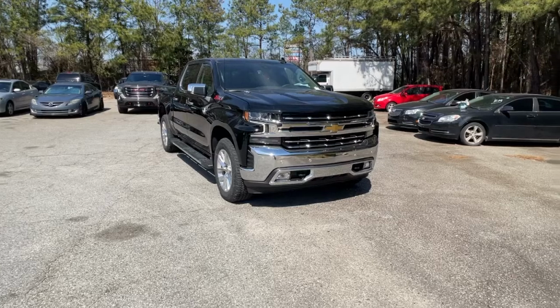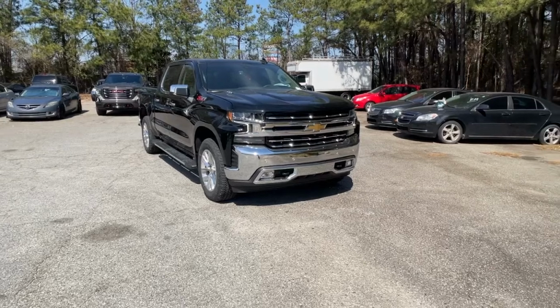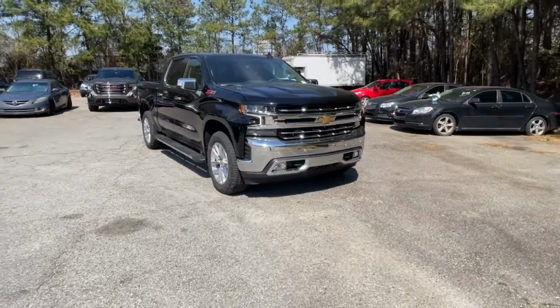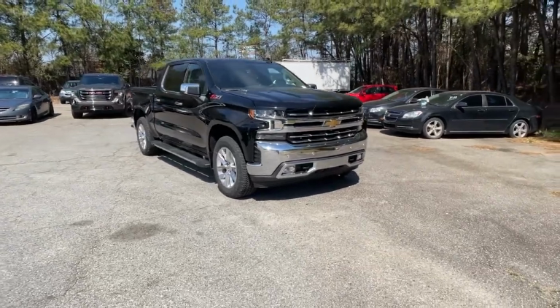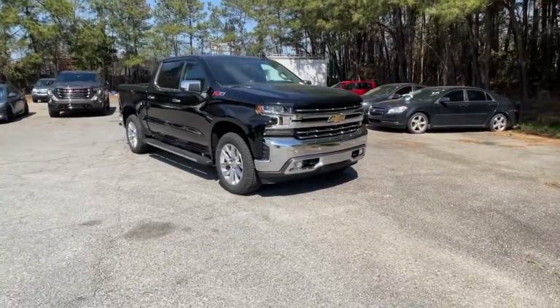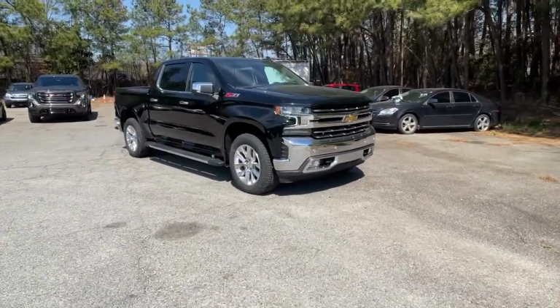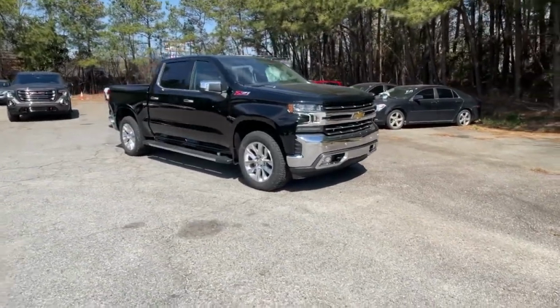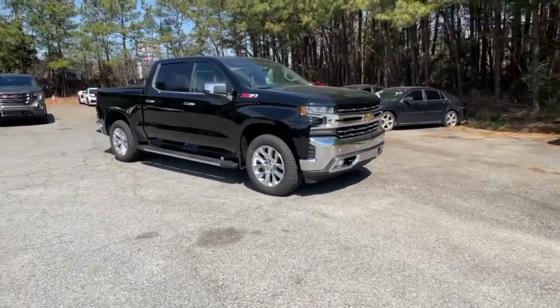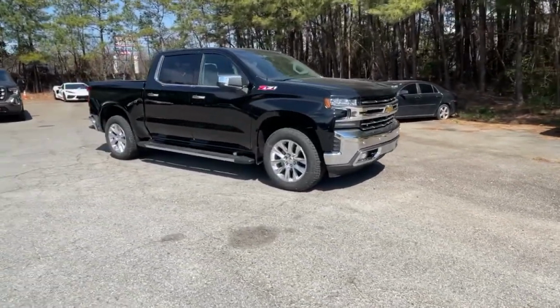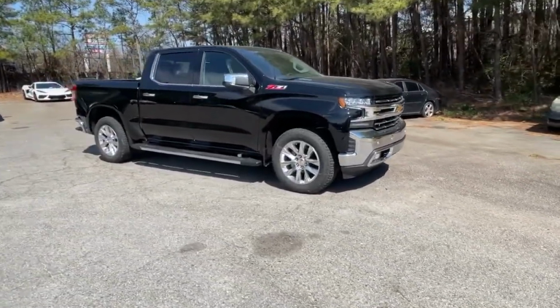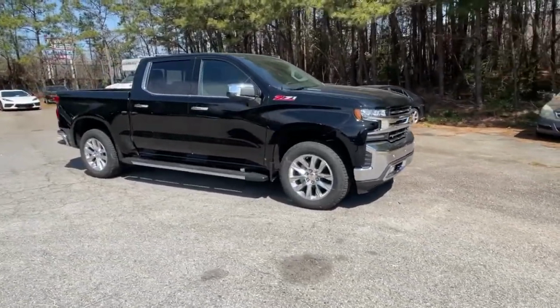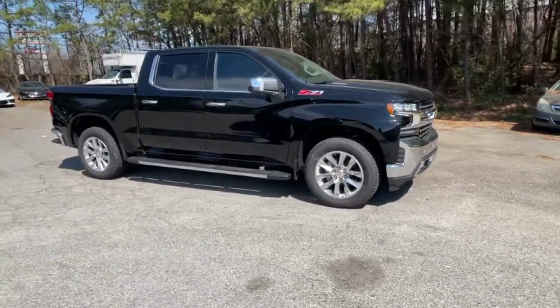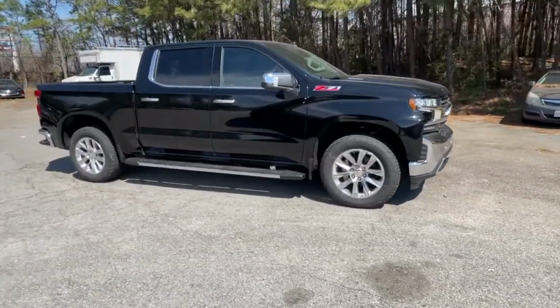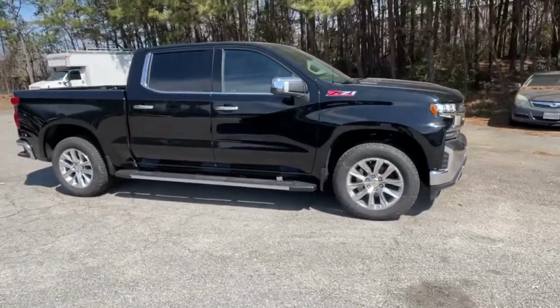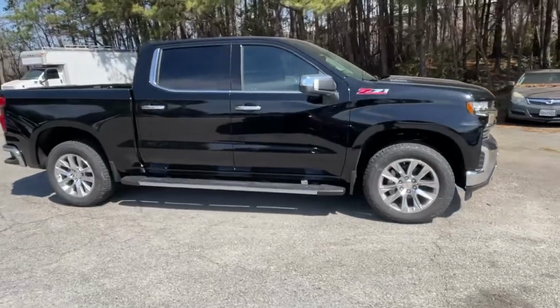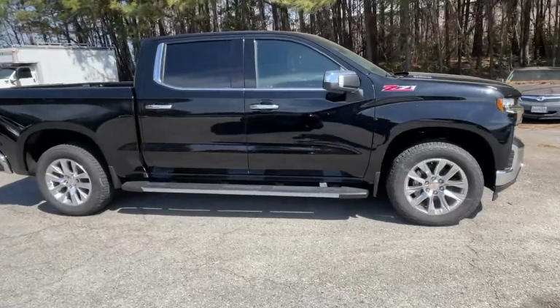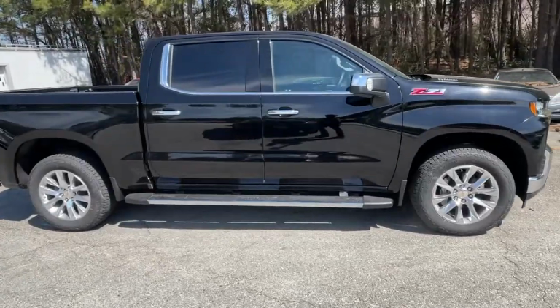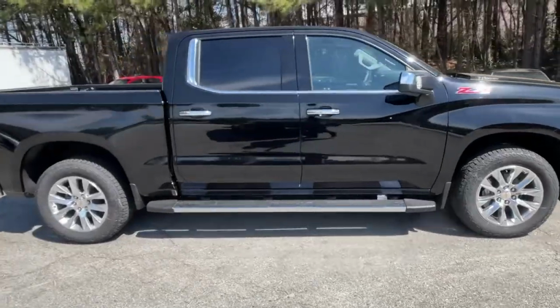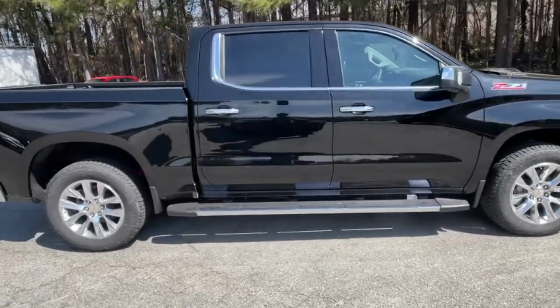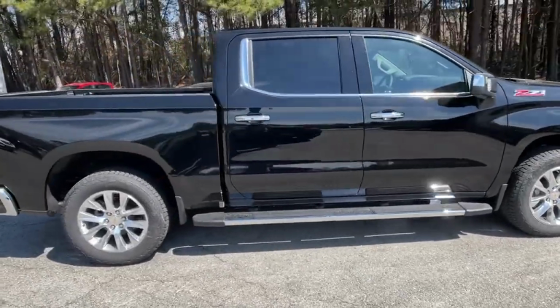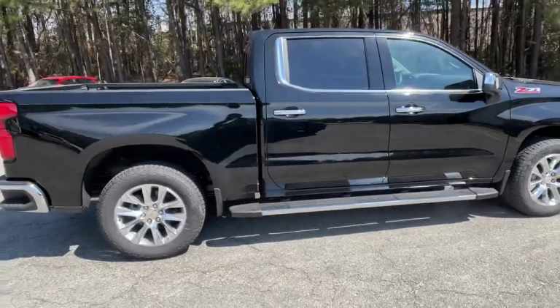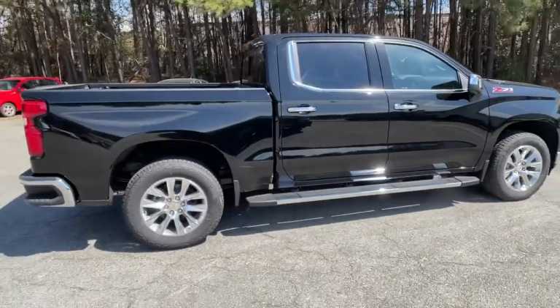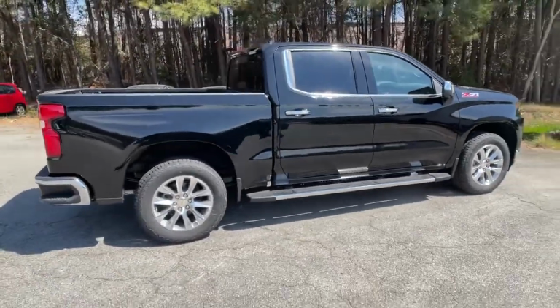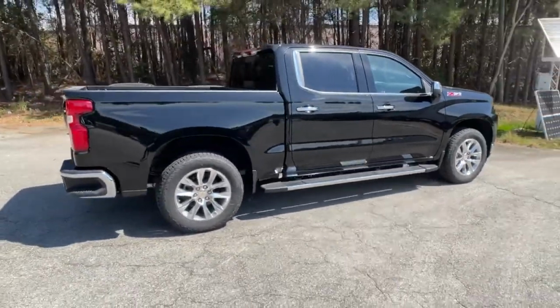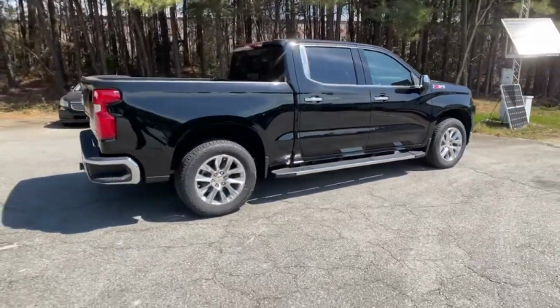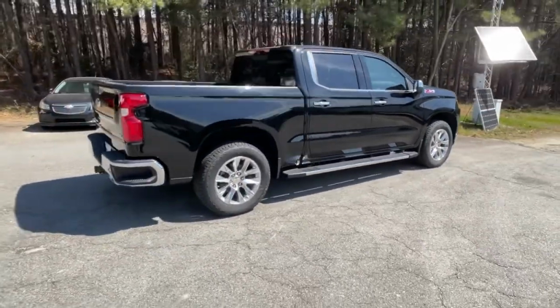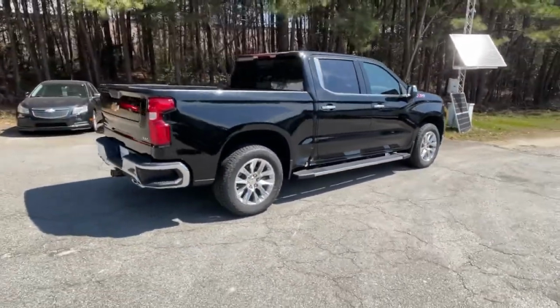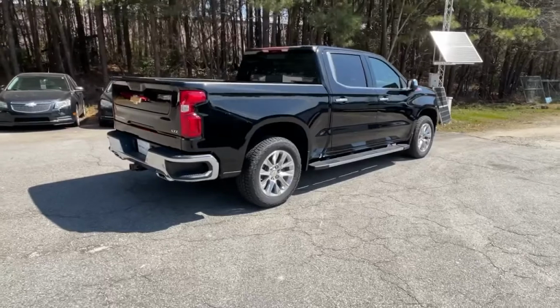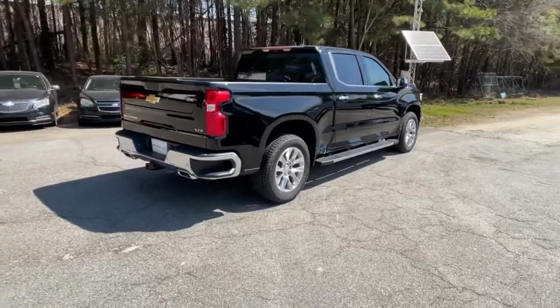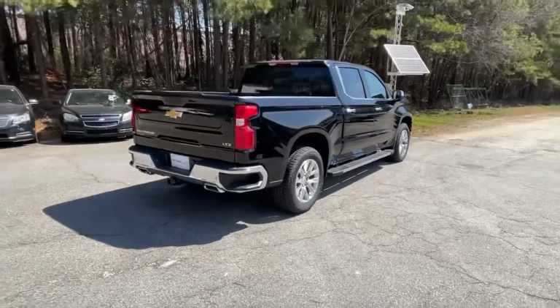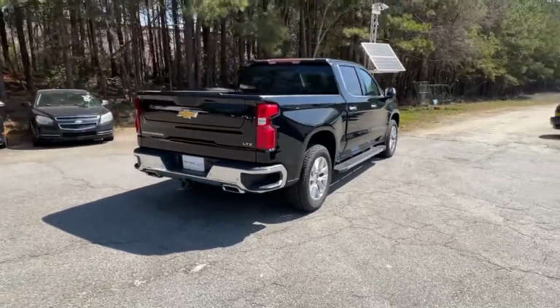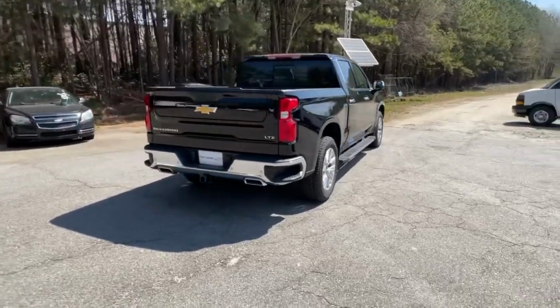You just found the 2021 Chevrolet Silverado. Aim higher than ever in the all-new Silverado pickup, the truck that digs deep to give you more of what you want and need.